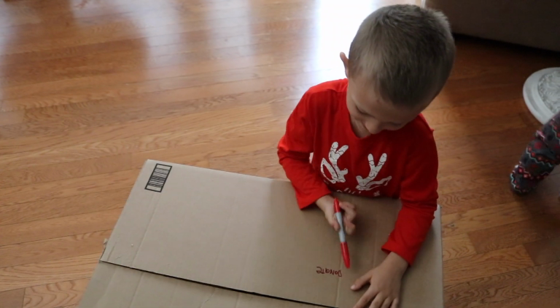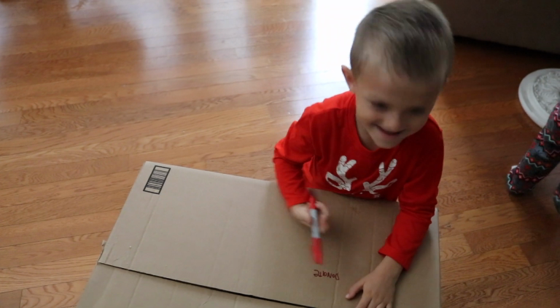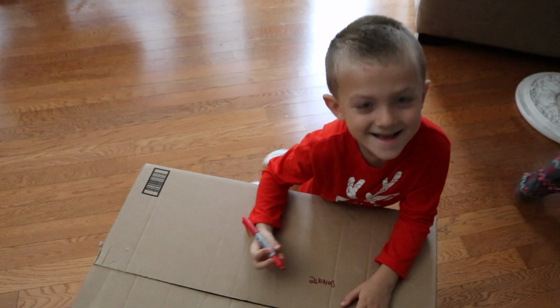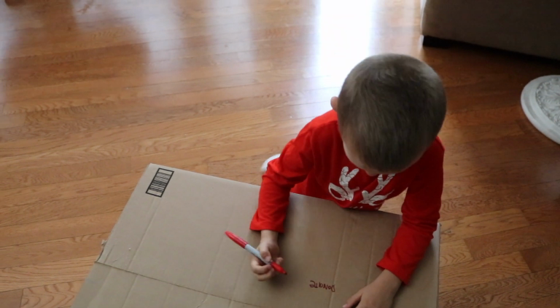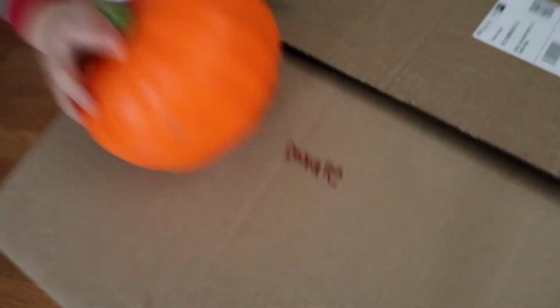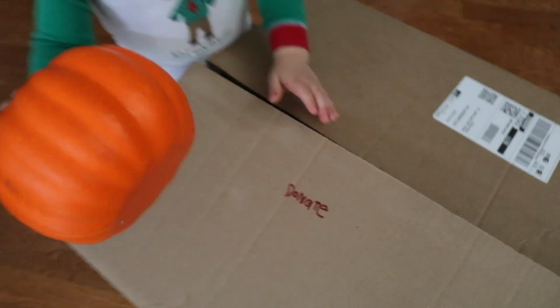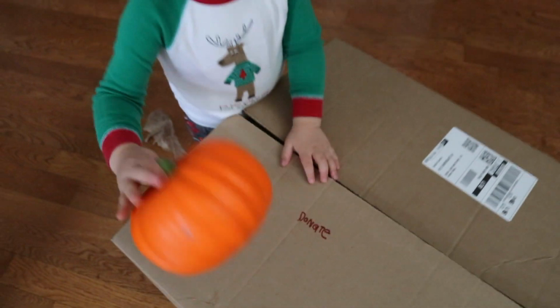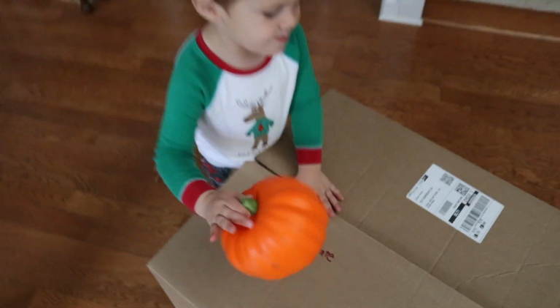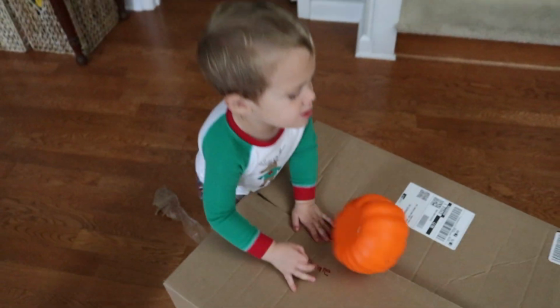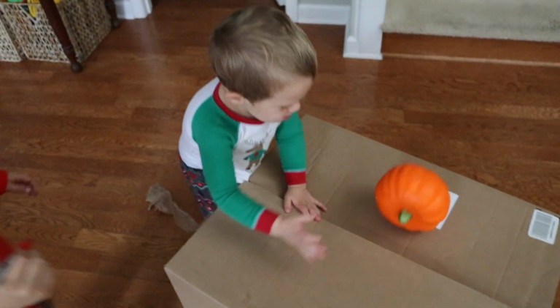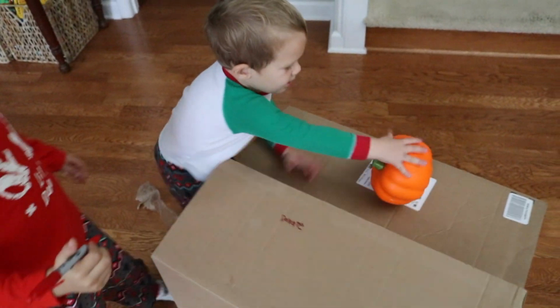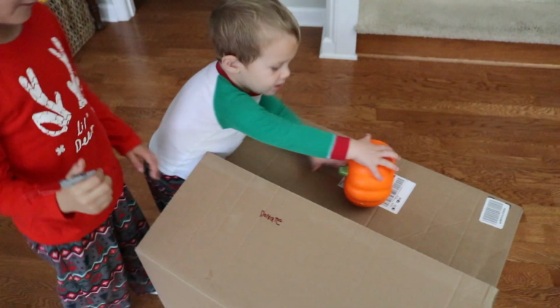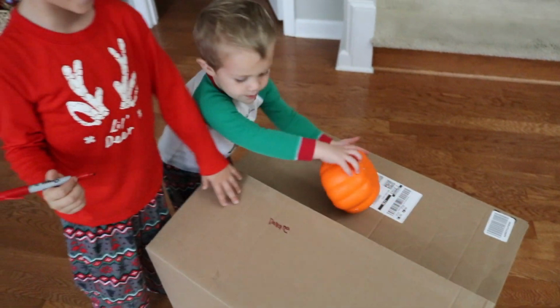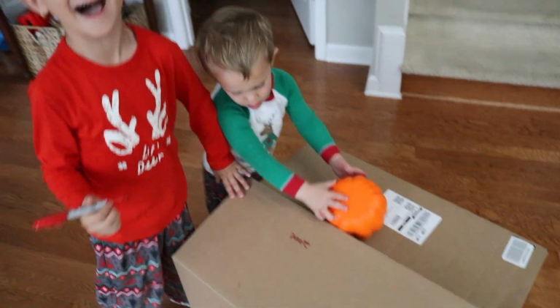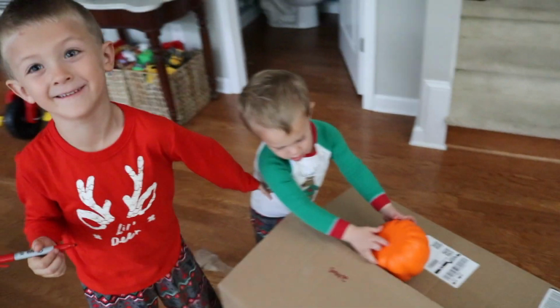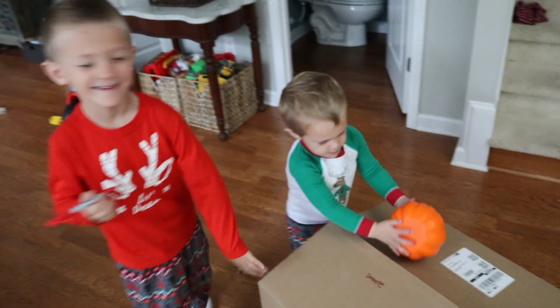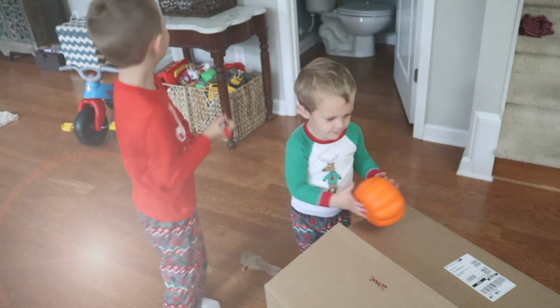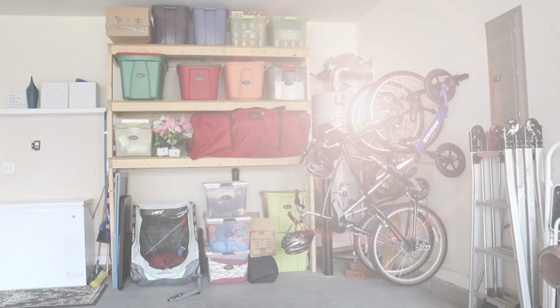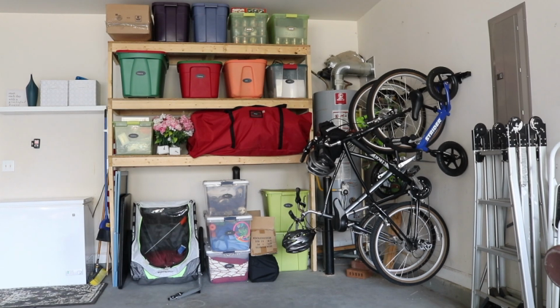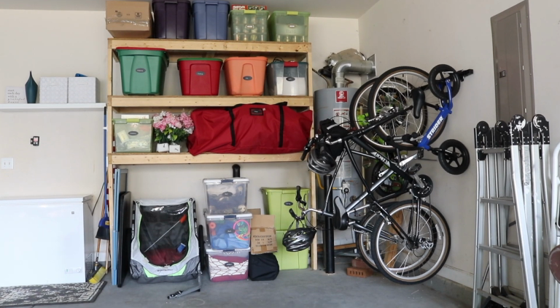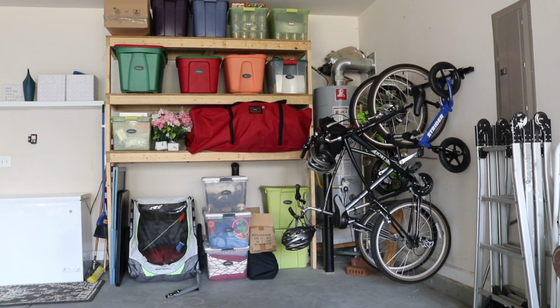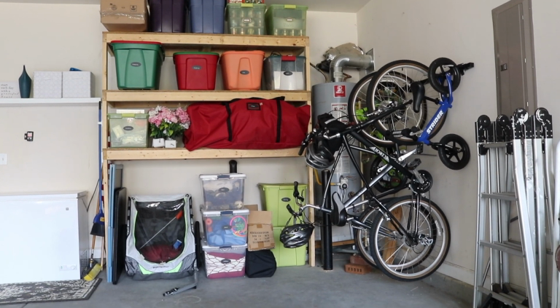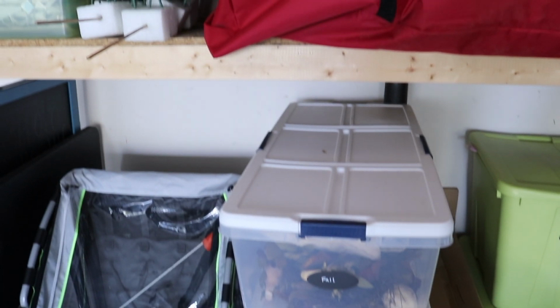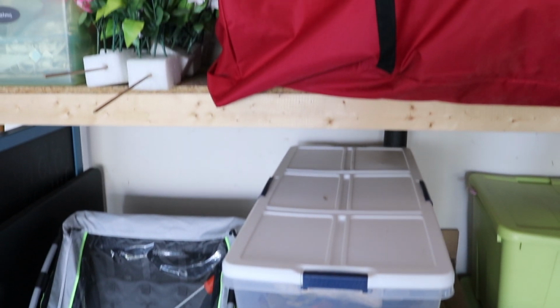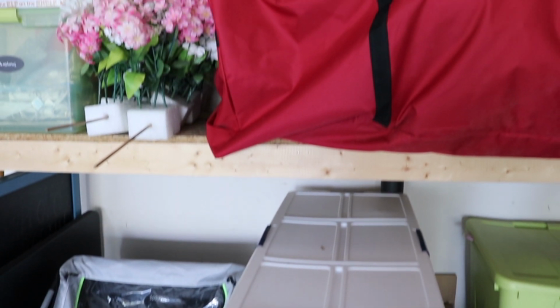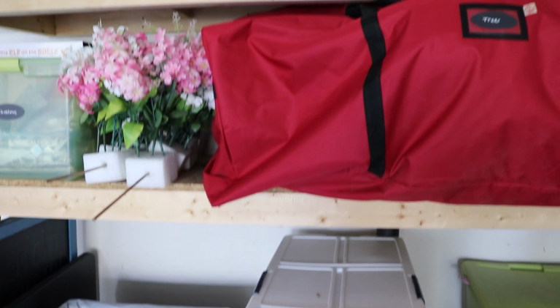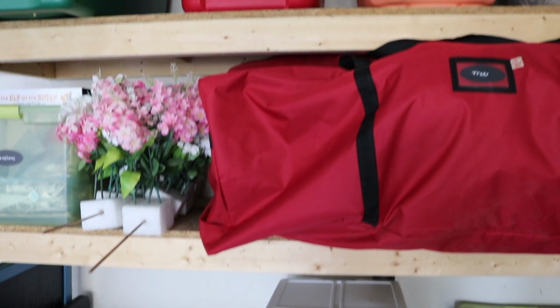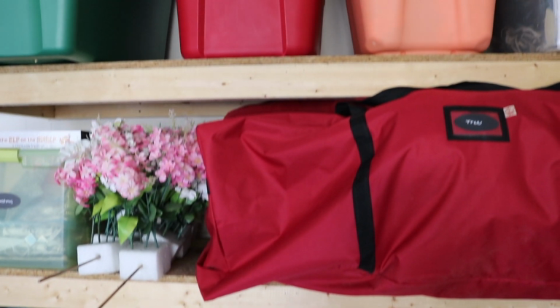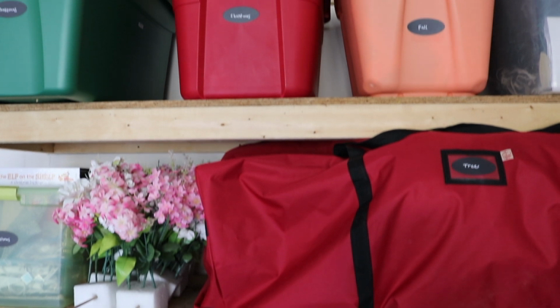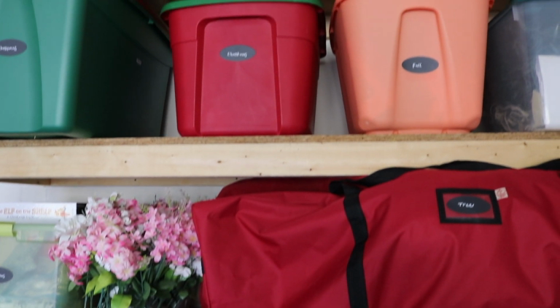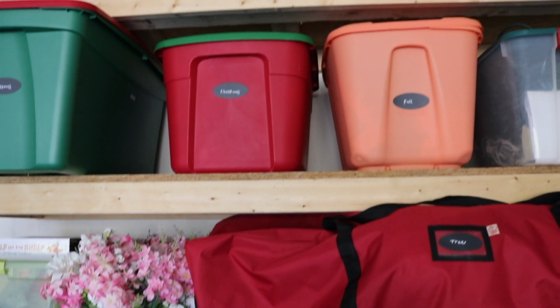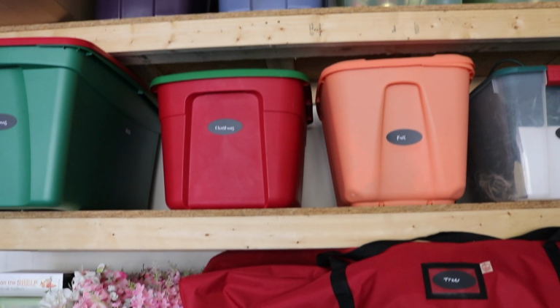Donate. We limit ourselves to two decor bins per season, which holds us accountable and helps keep us organized.